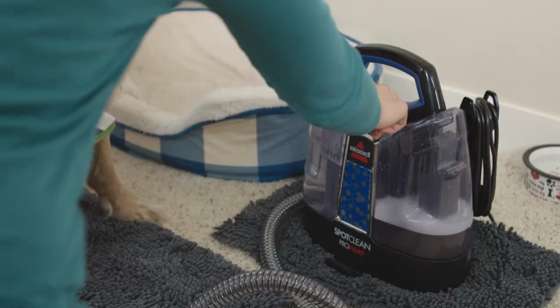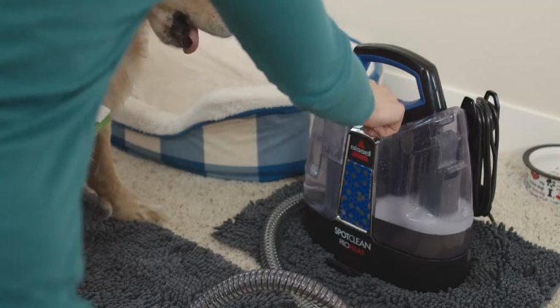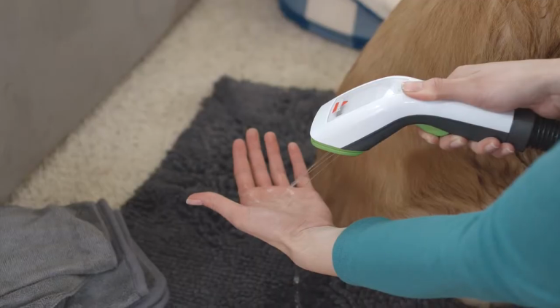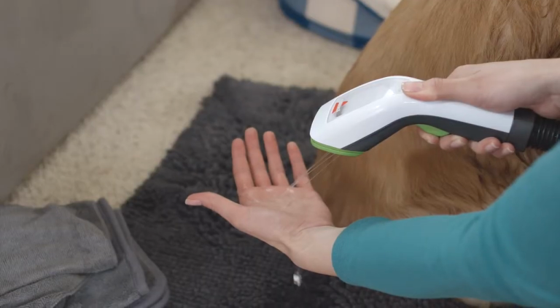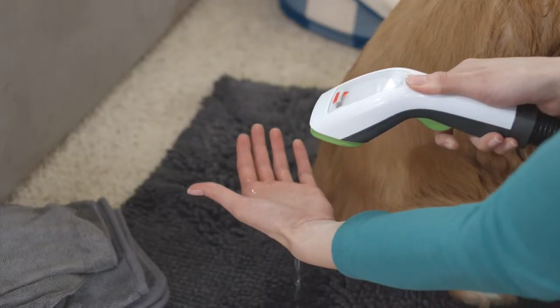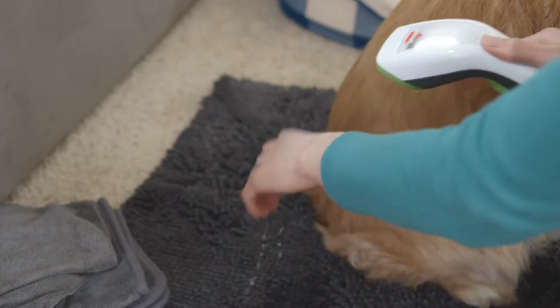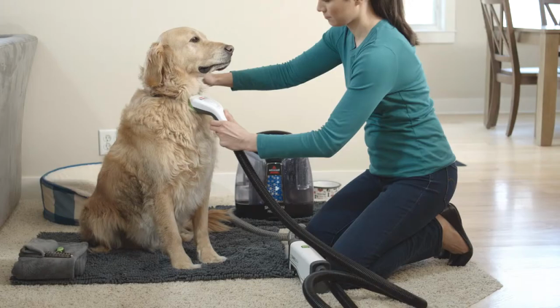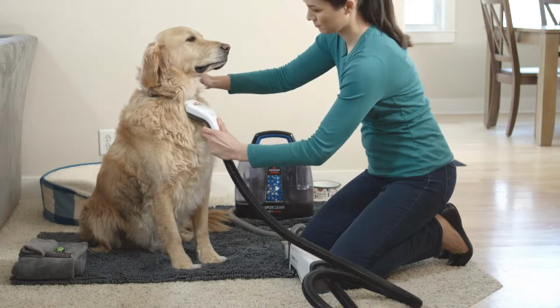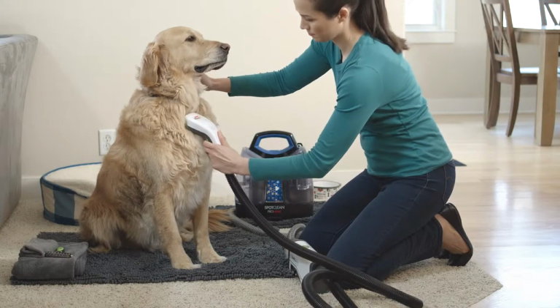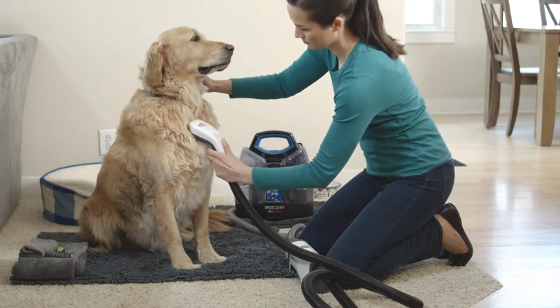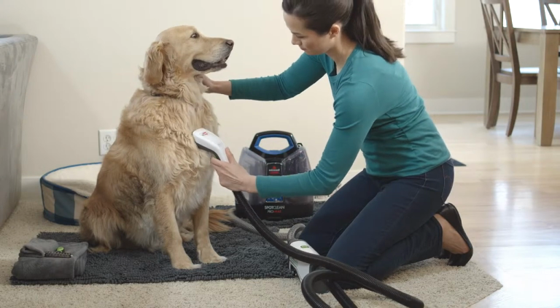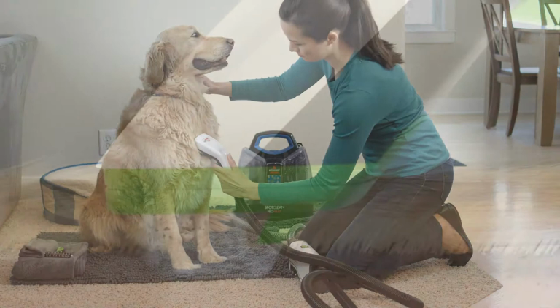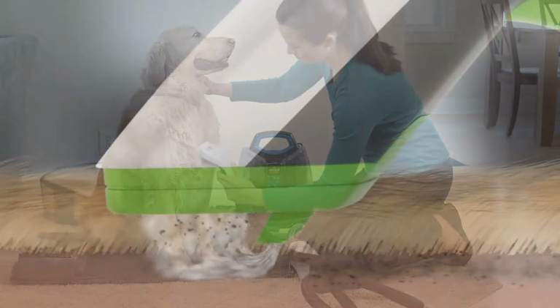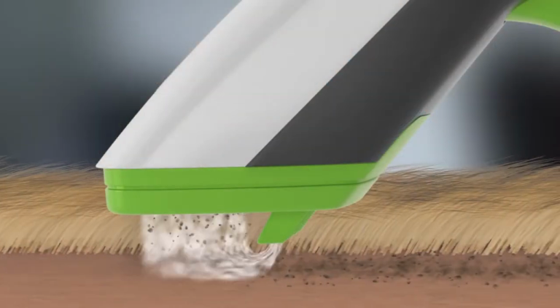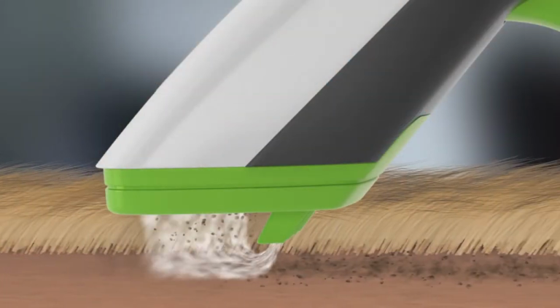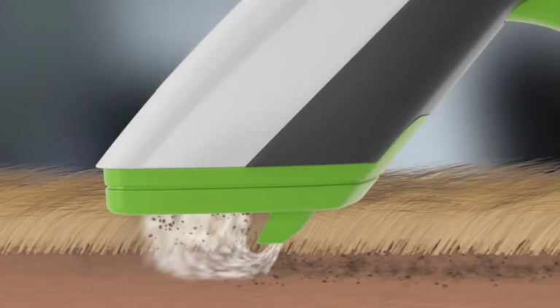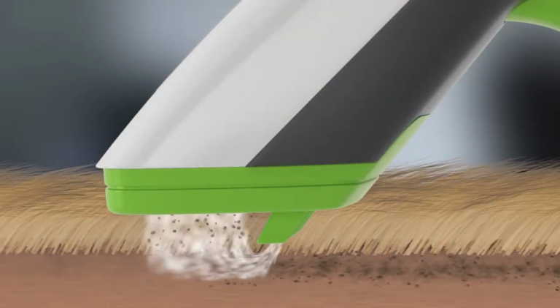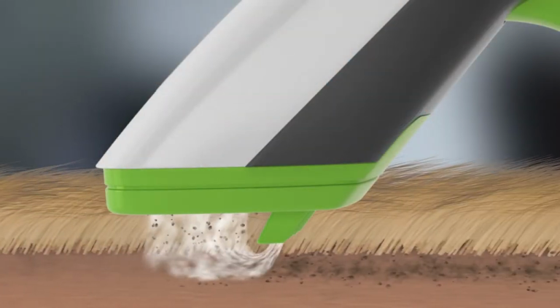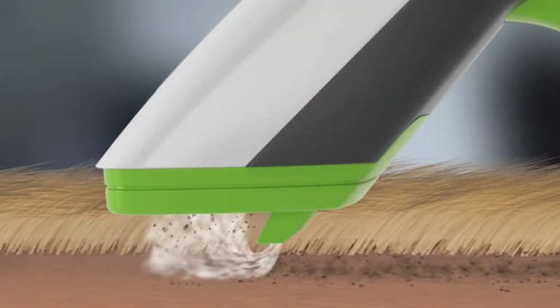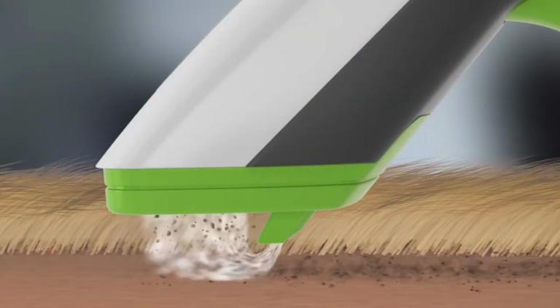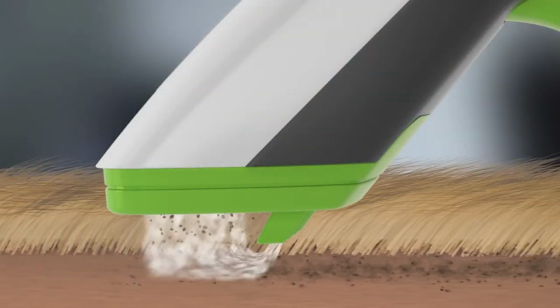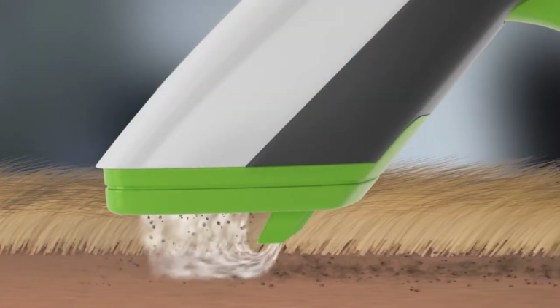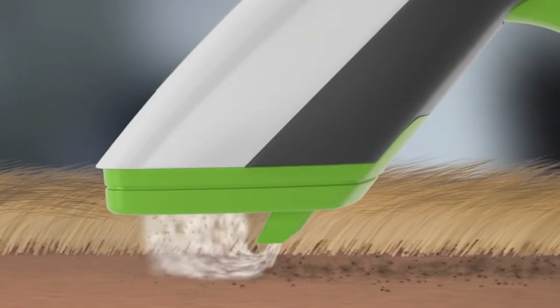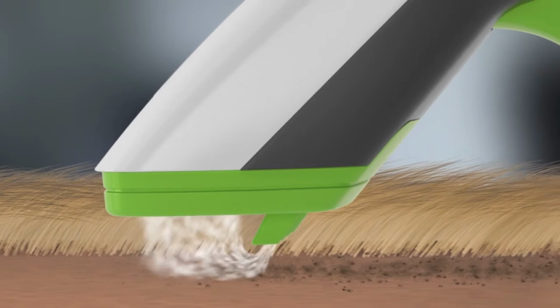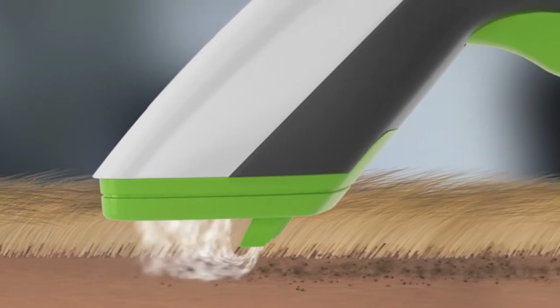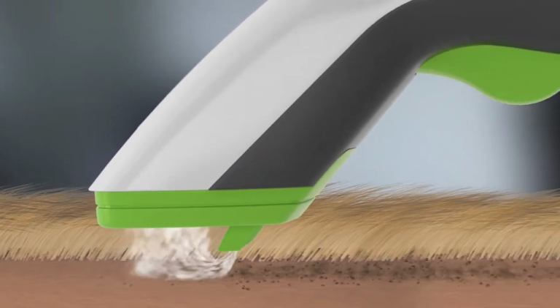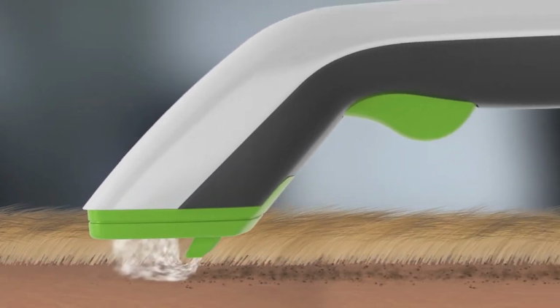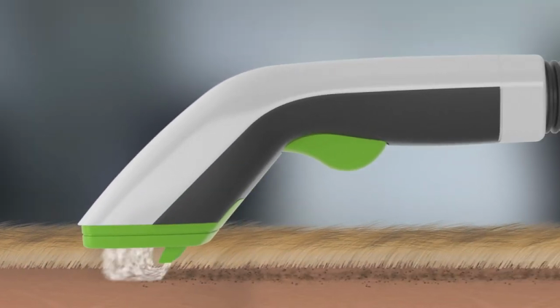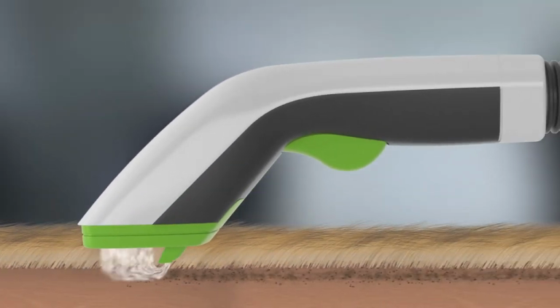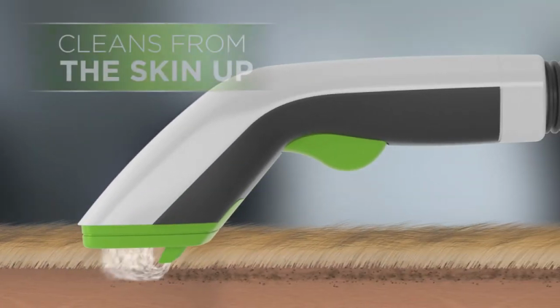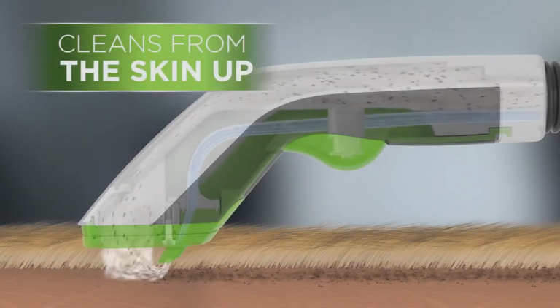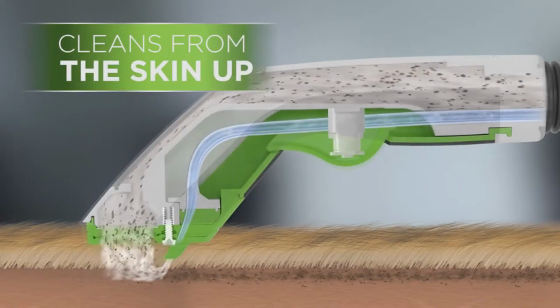Turn on the machine, and once the warm water runs out the spray handle, you are ready to get Fido fresh and clean. The Bark Bath Tool has a unique handheld wand with special nozzles that spray the water and shampoo right onto the skin and coat of the dog, cleaning your pet from the skin up.